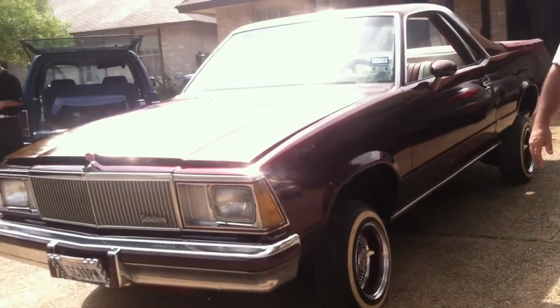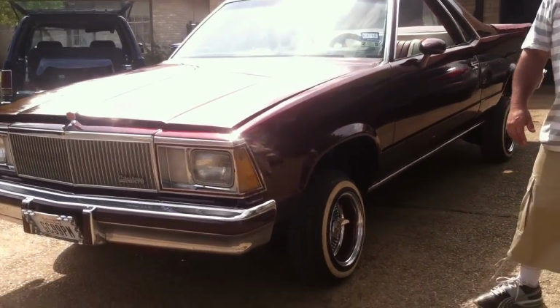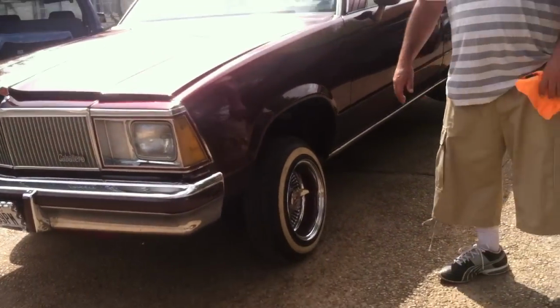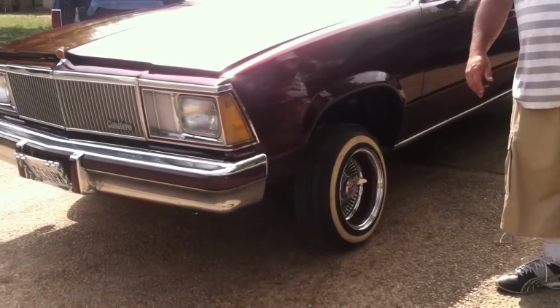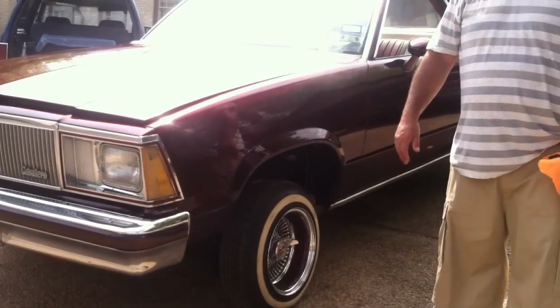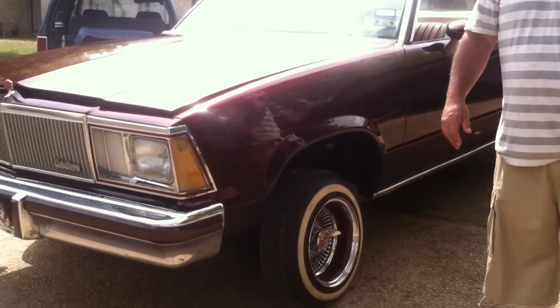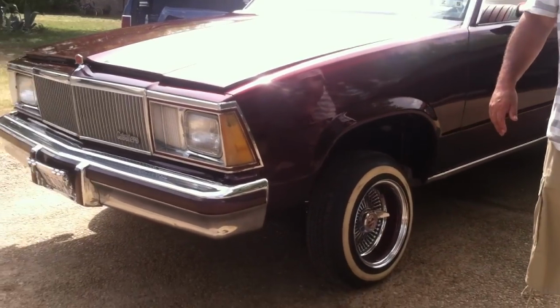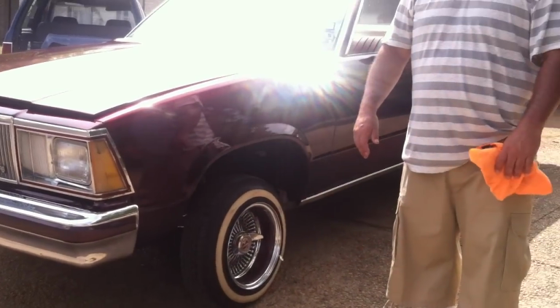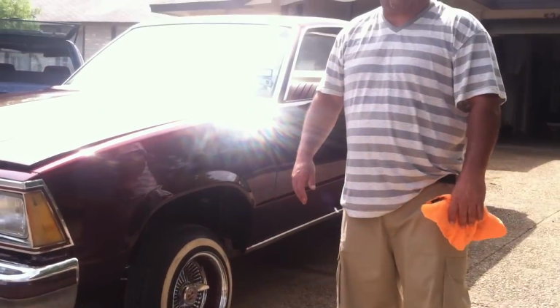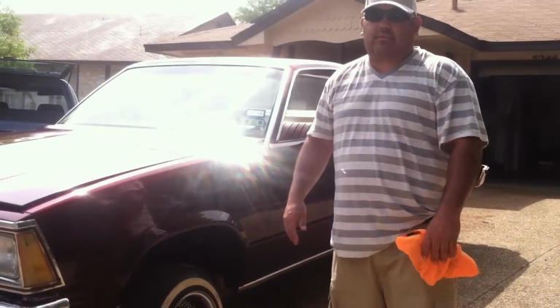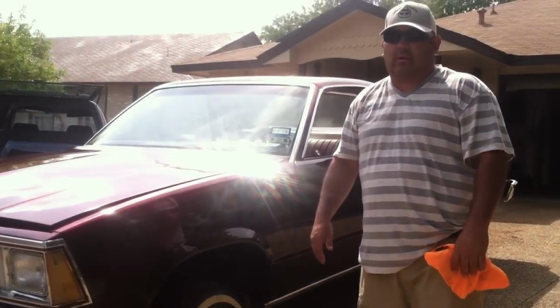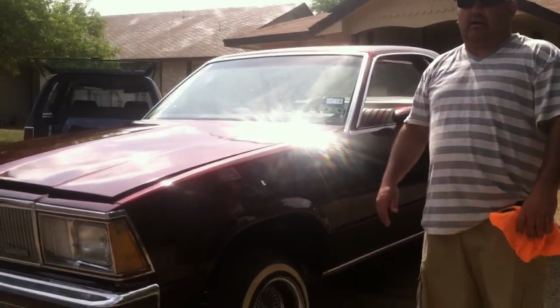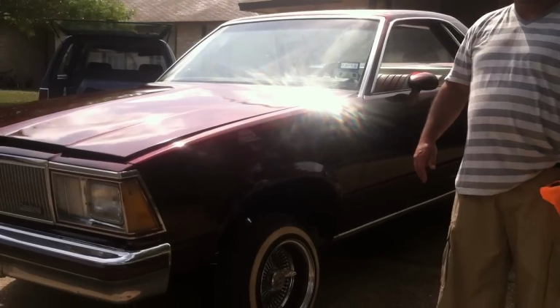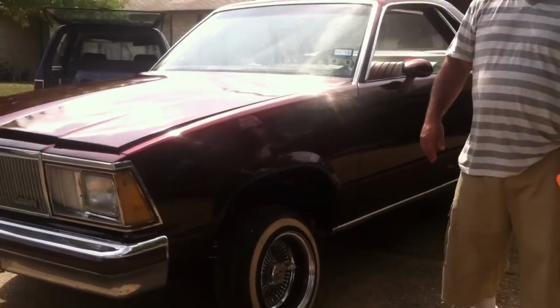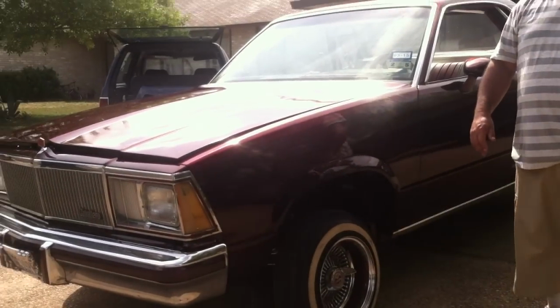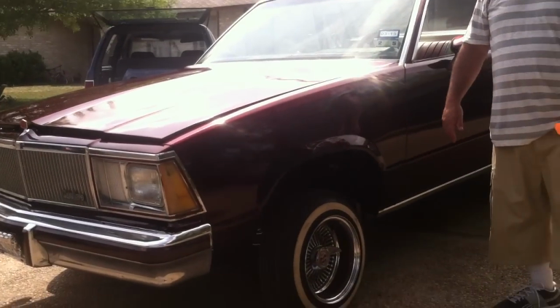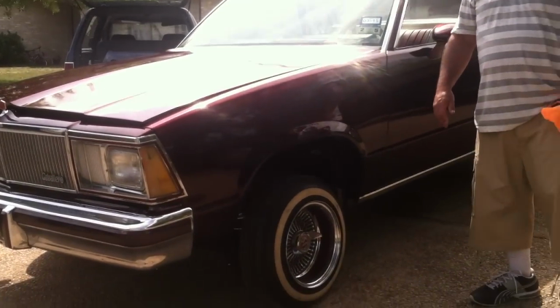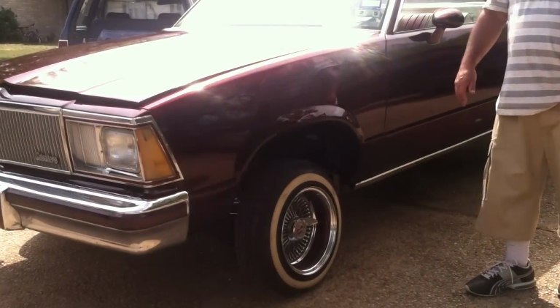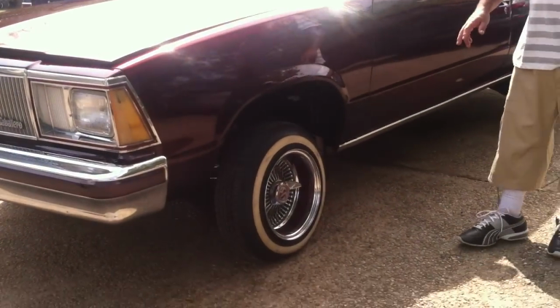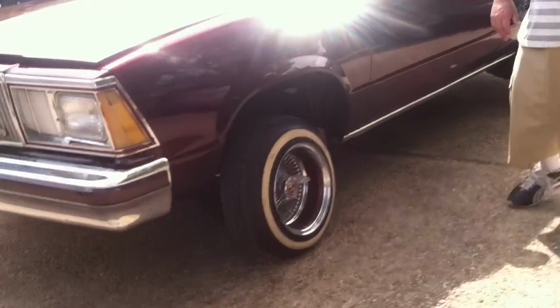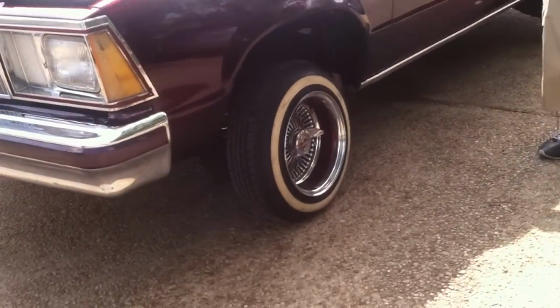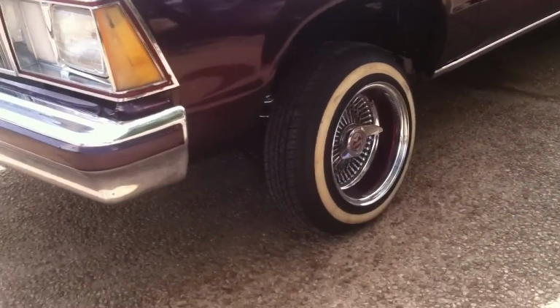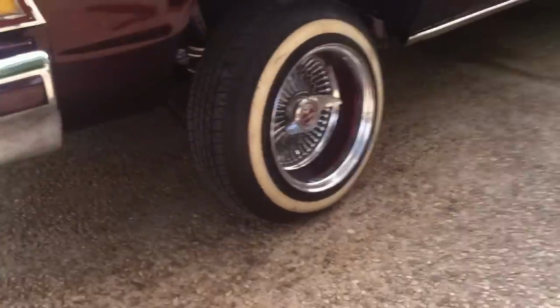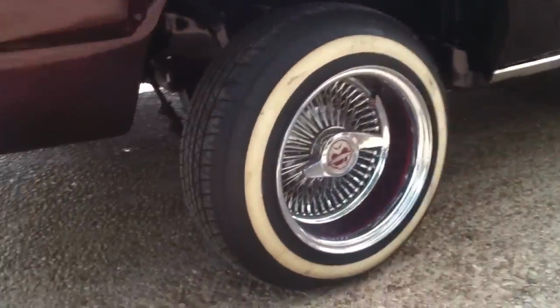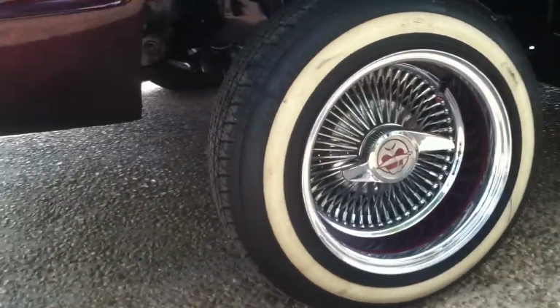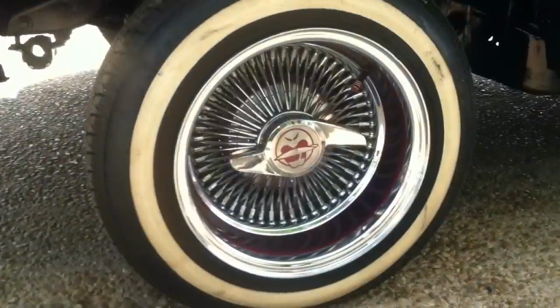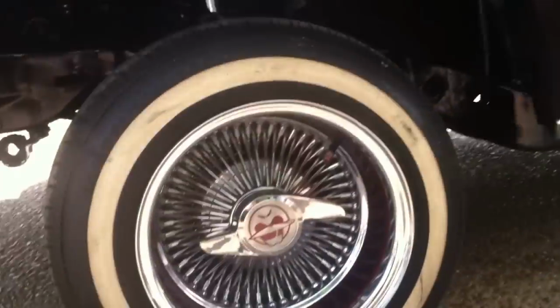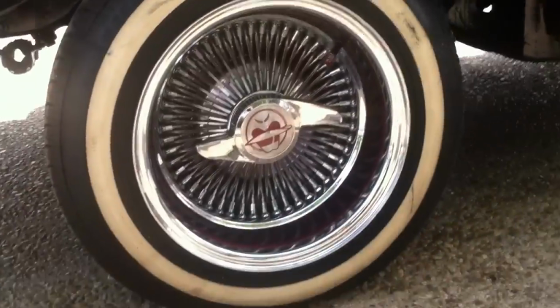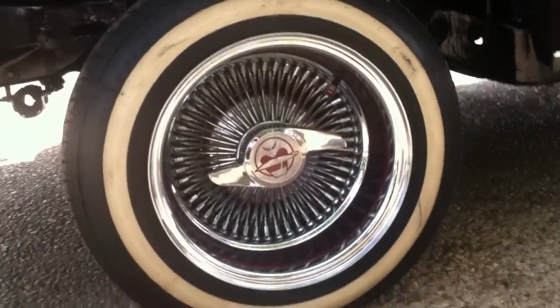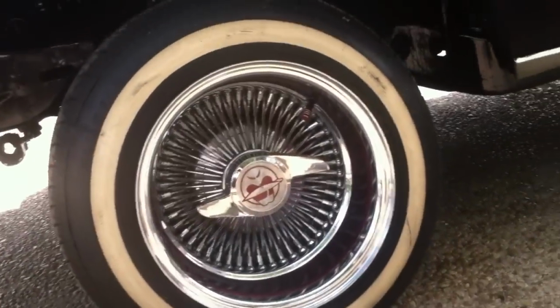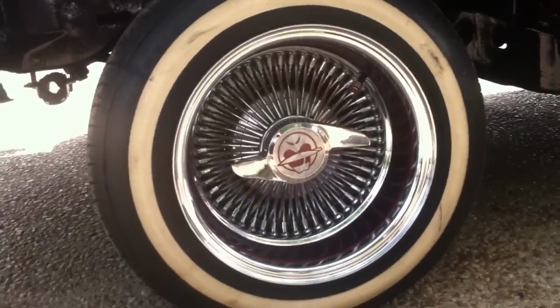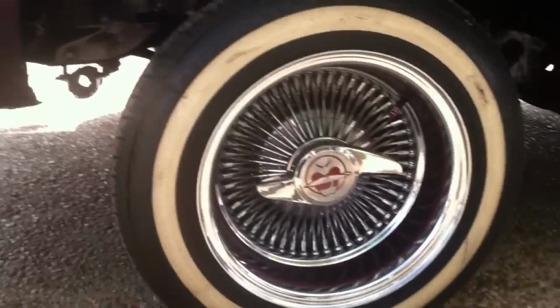I've got two pumps, four batteries. I'm happy with it. Got my wheels — my 520s, they're low profile wheels.